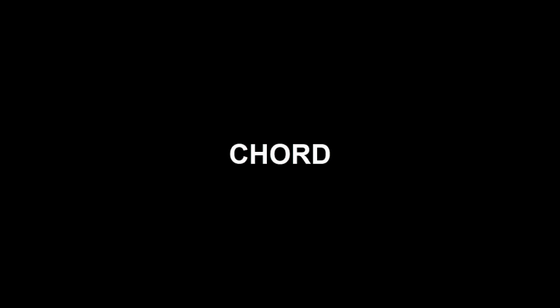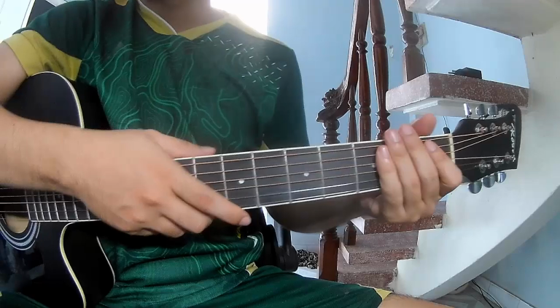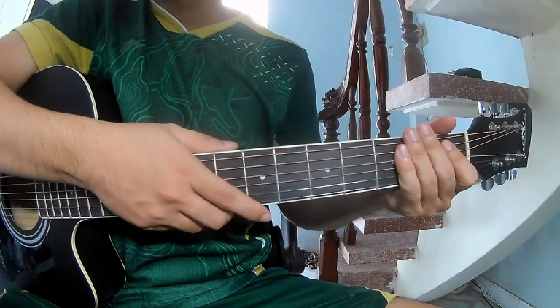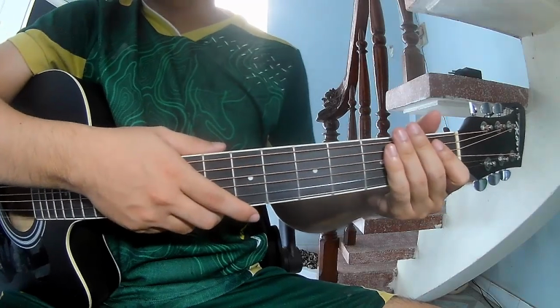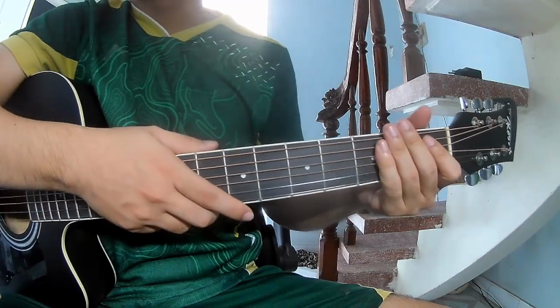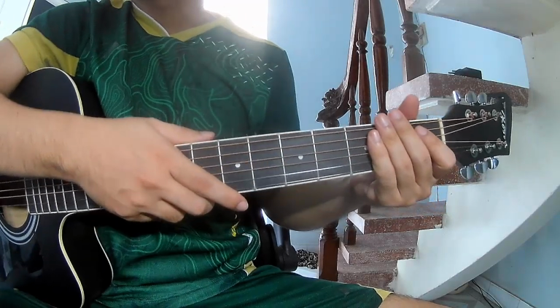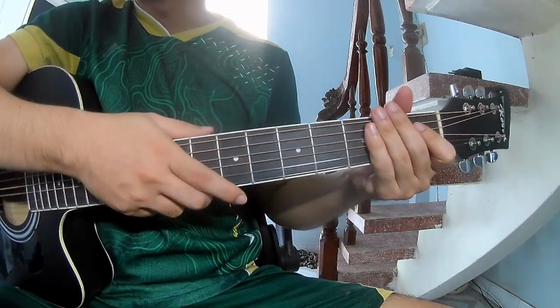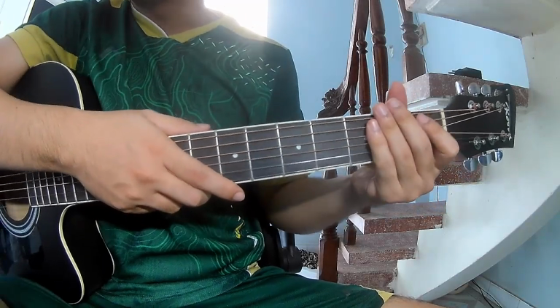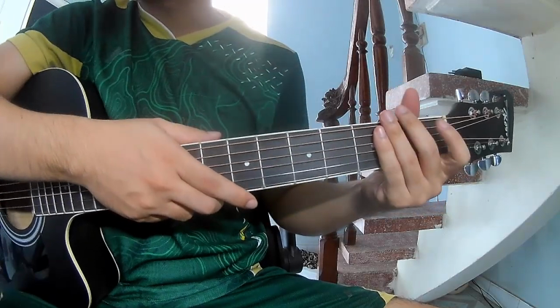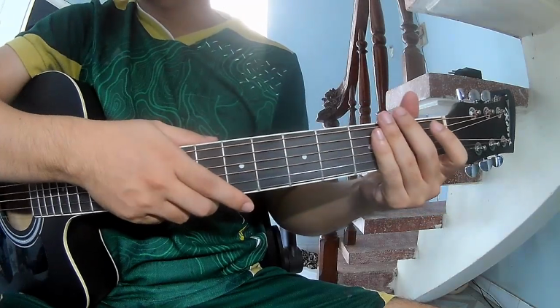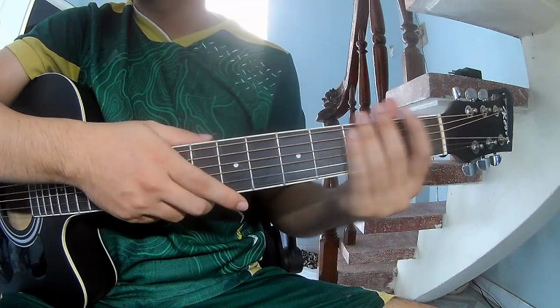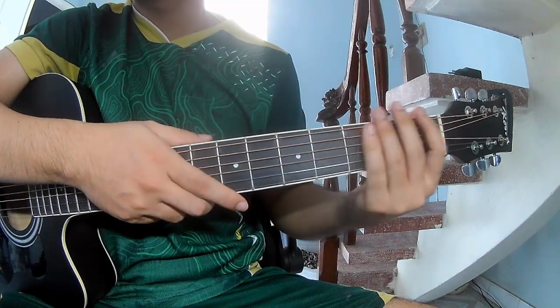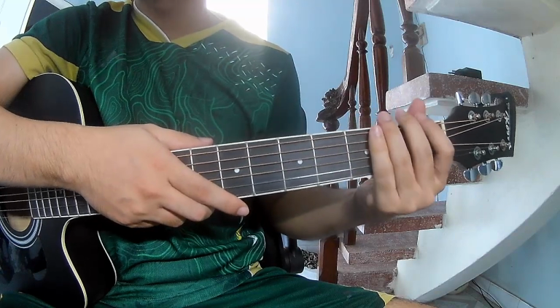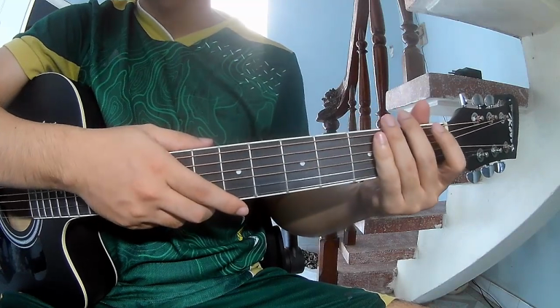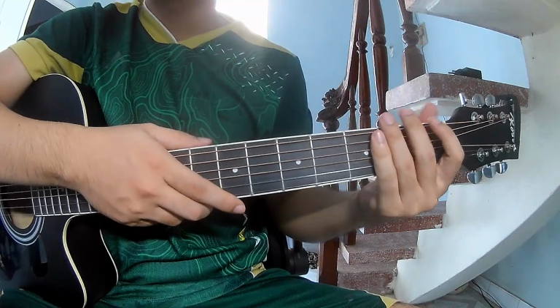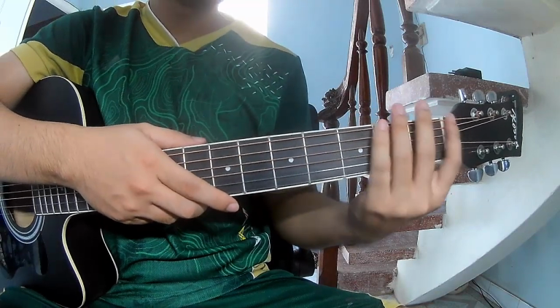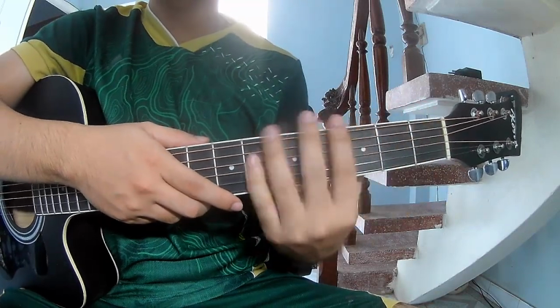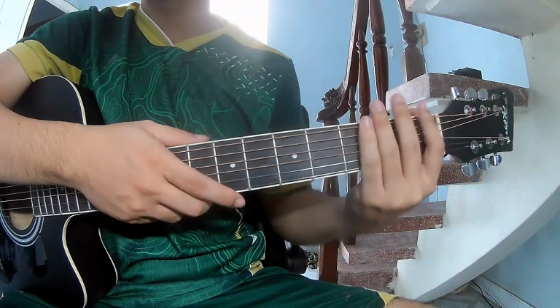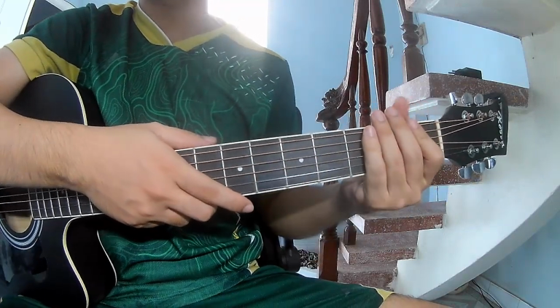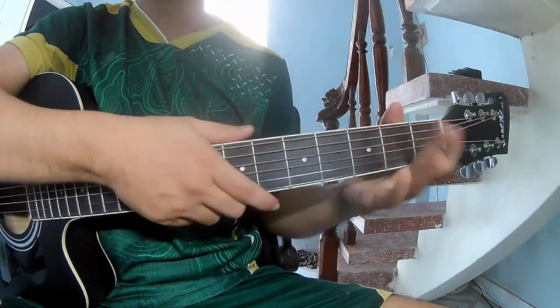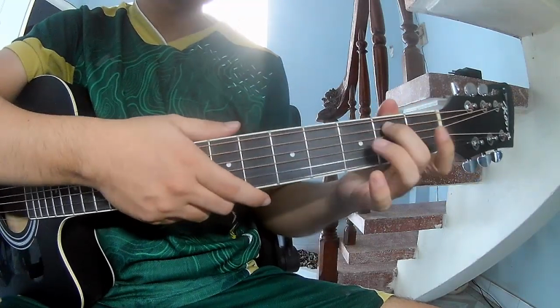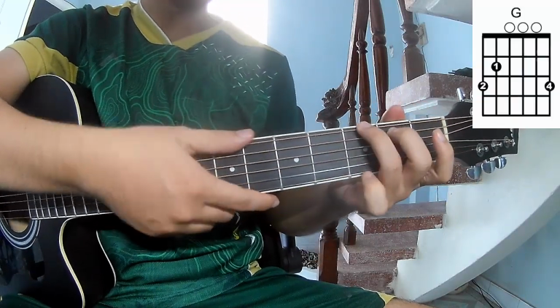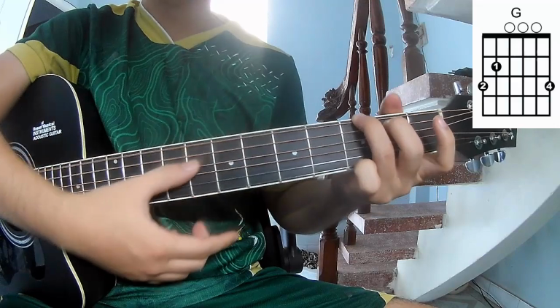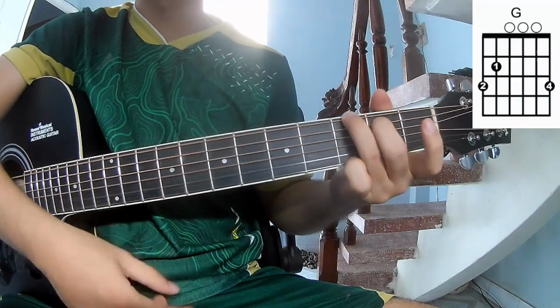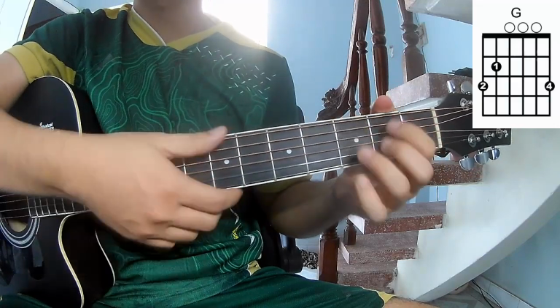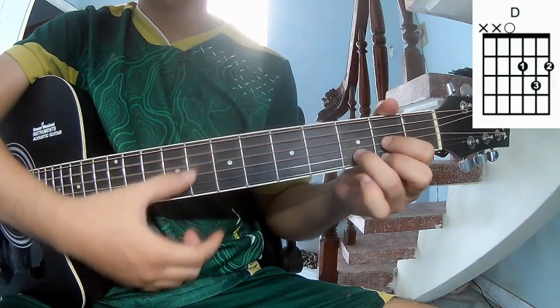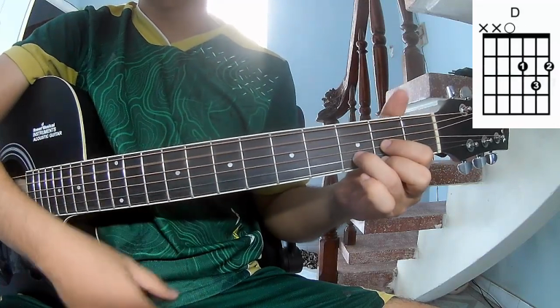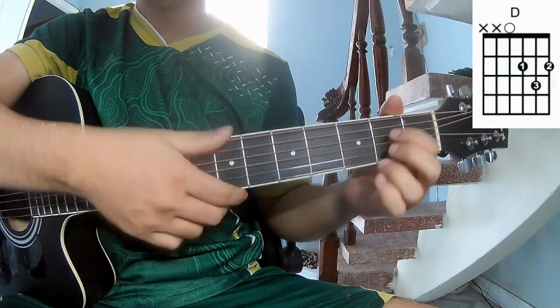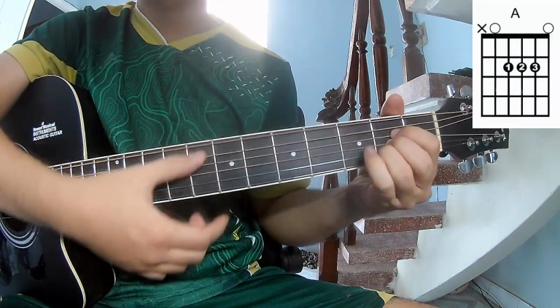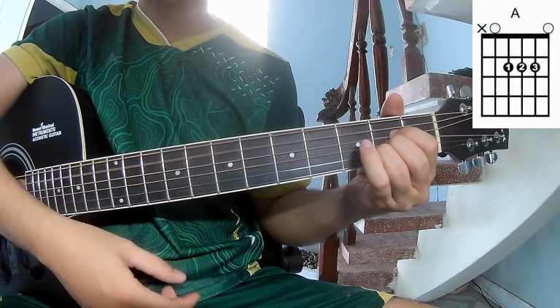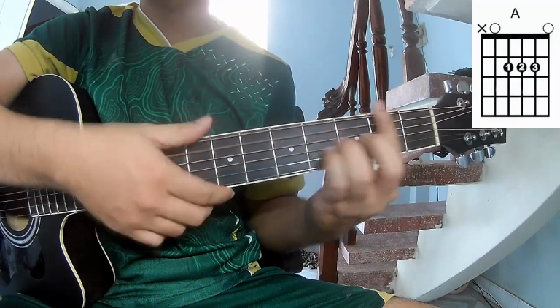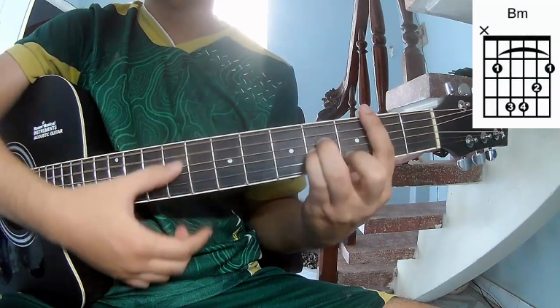Hi everyone. Today we'll share how to play guitar Kyra Plus by Dream. First, the chords used in this song are G, D, A, and B.